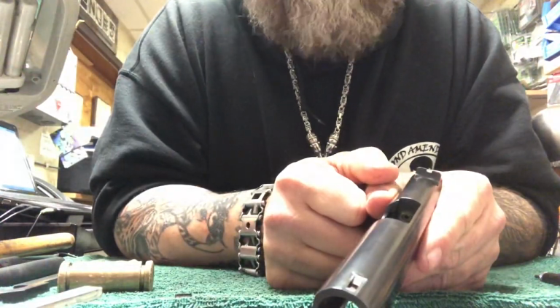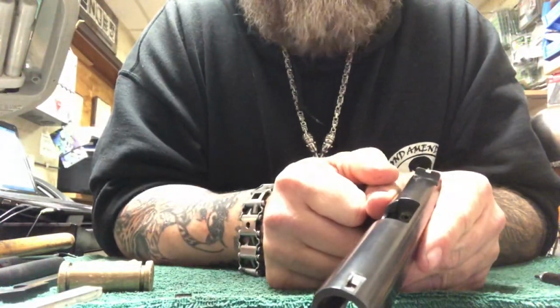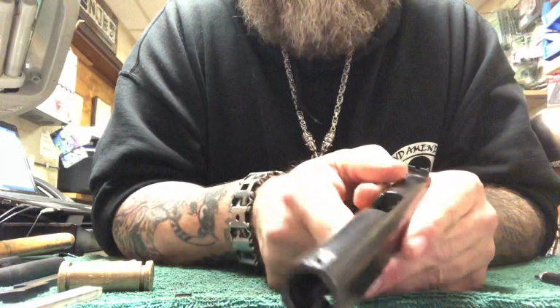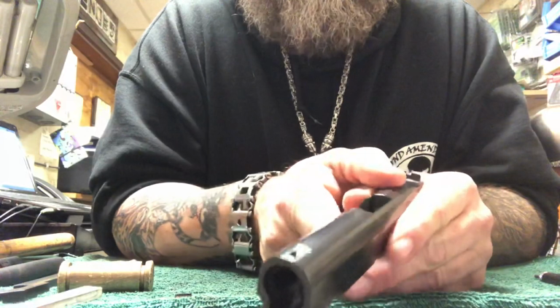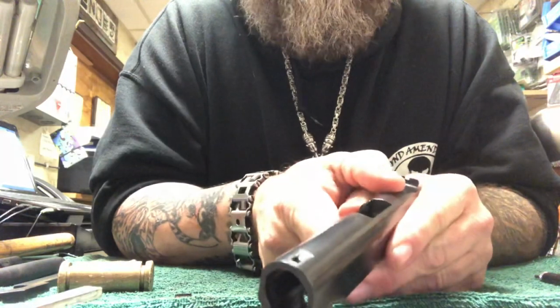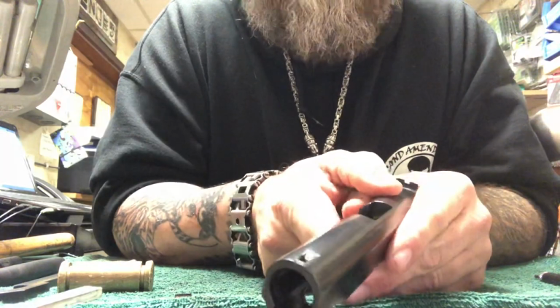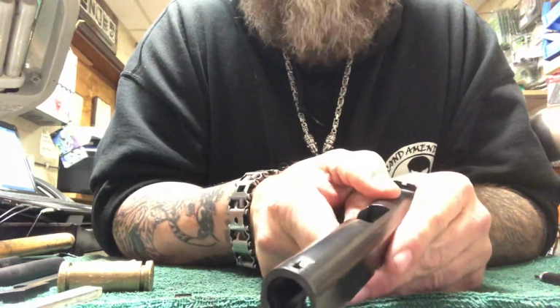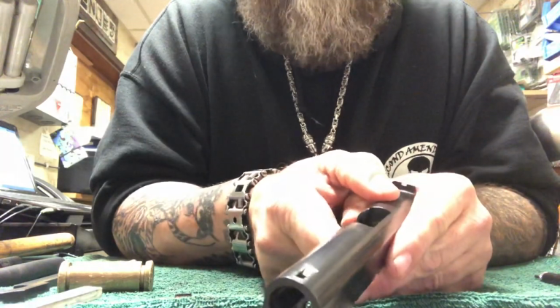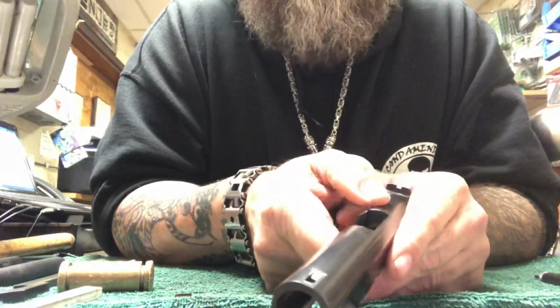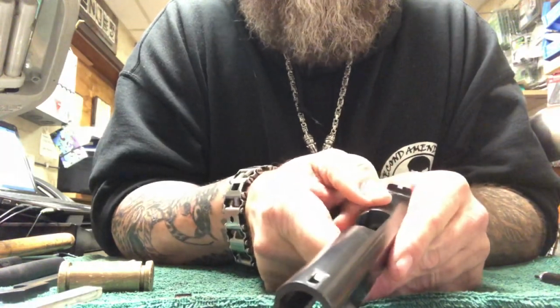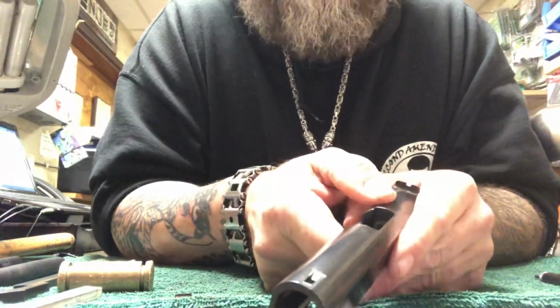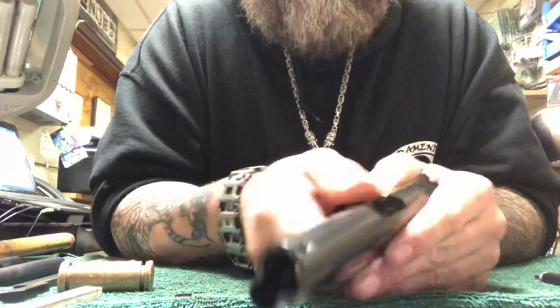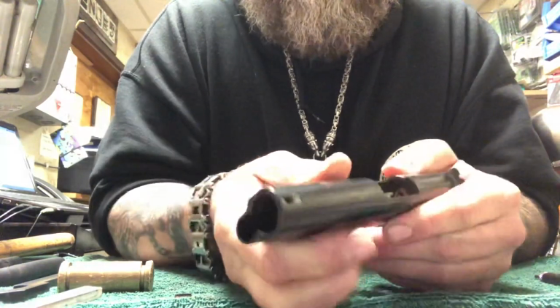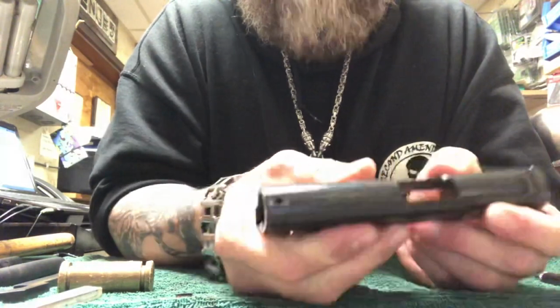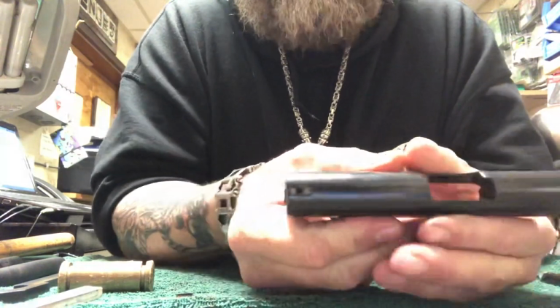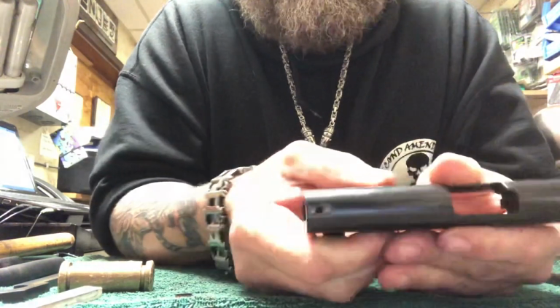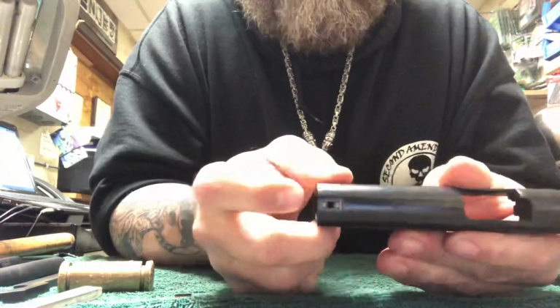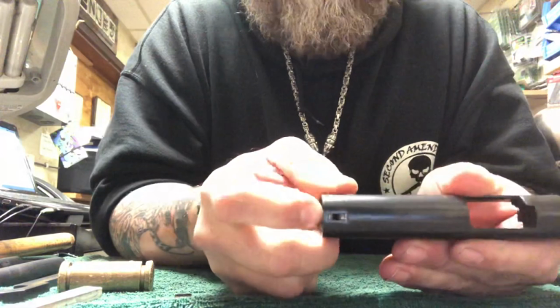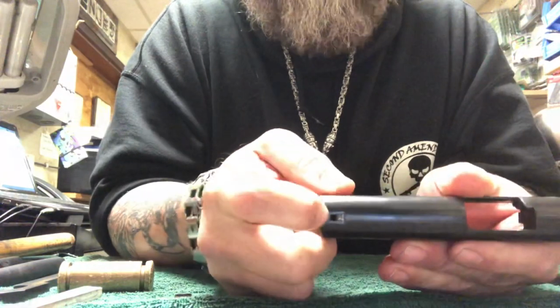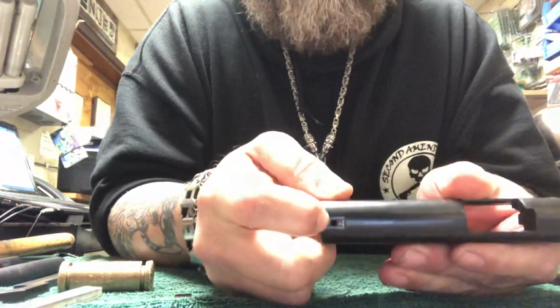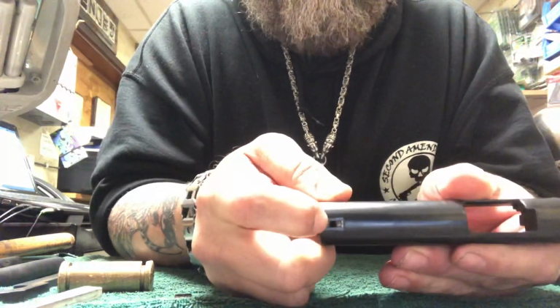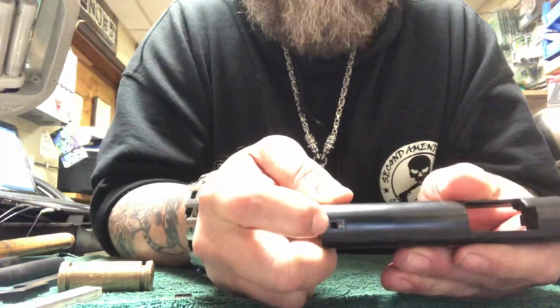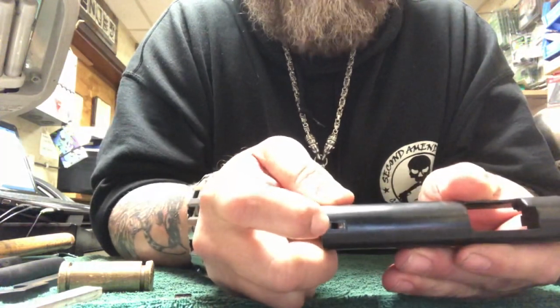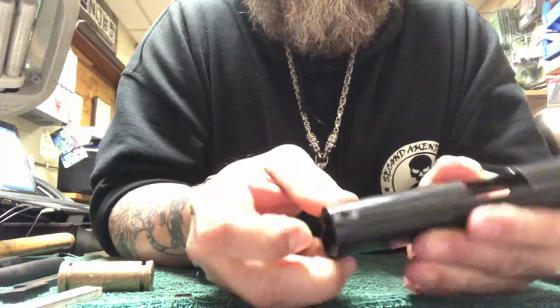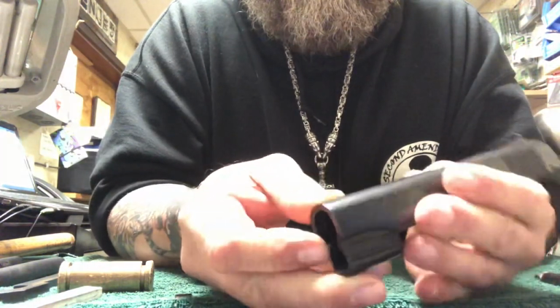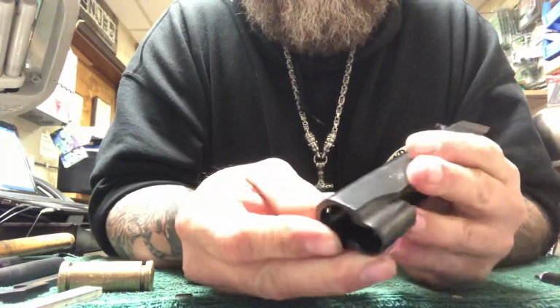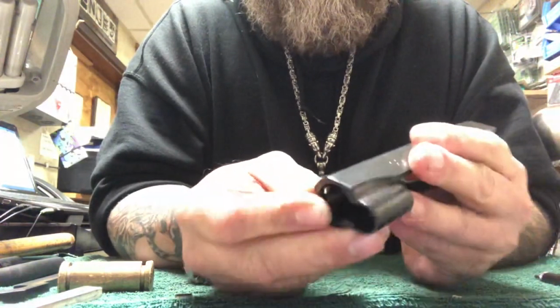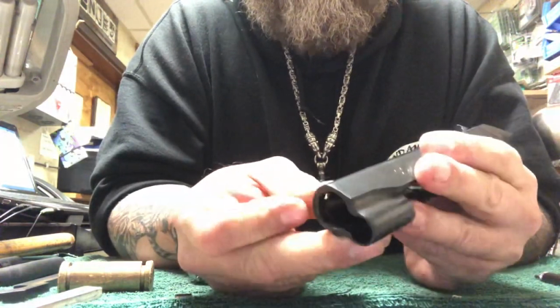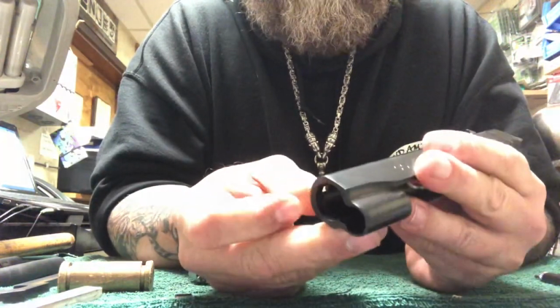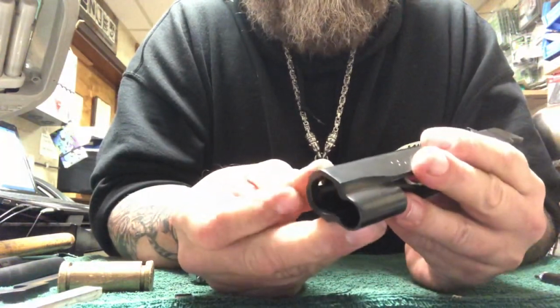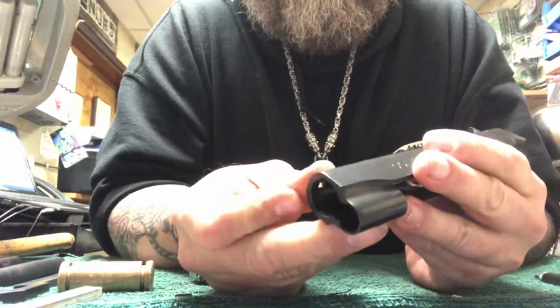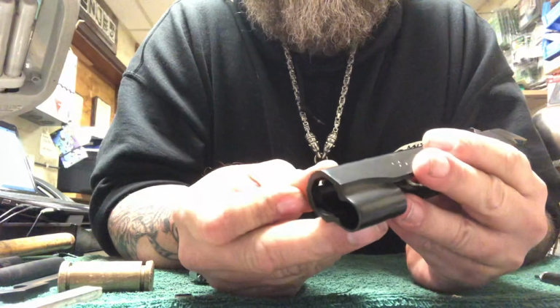Basically all you really can do is break it off. But after you break it off, you take a punch and you punch it right through there. And then you got your opening — you can kind of see it right there.